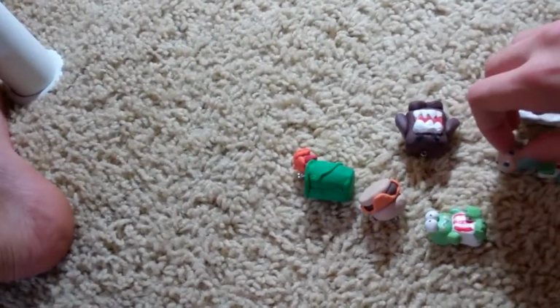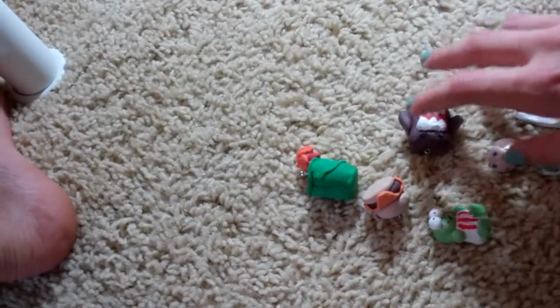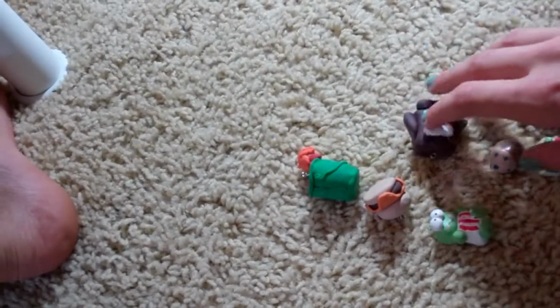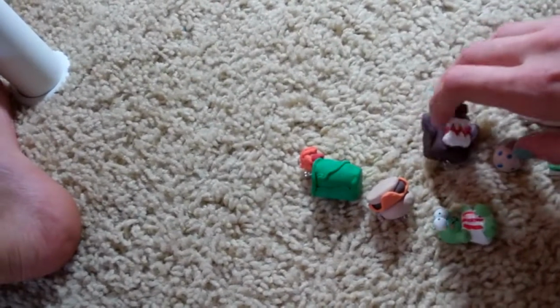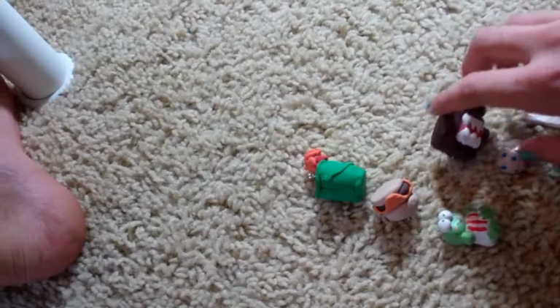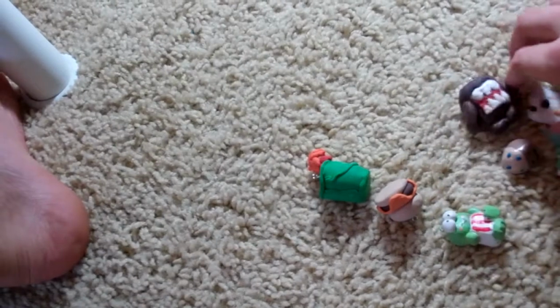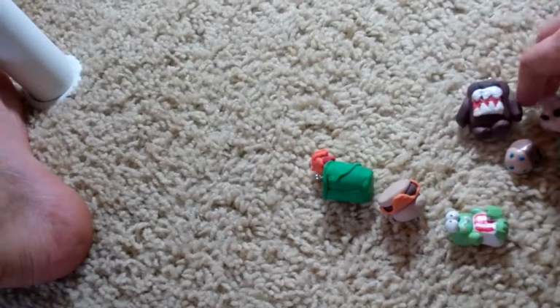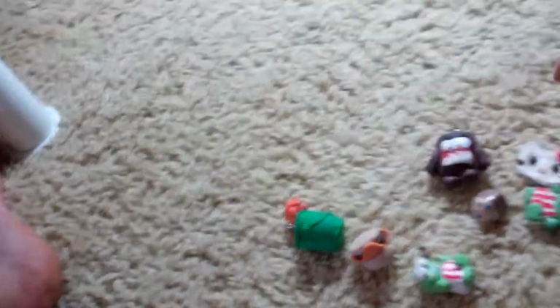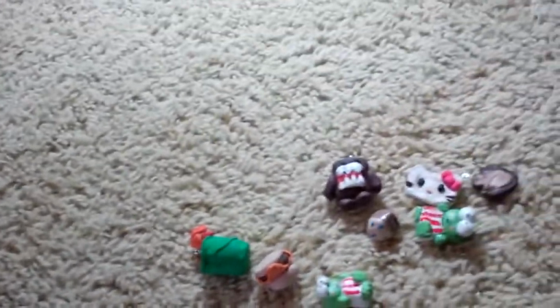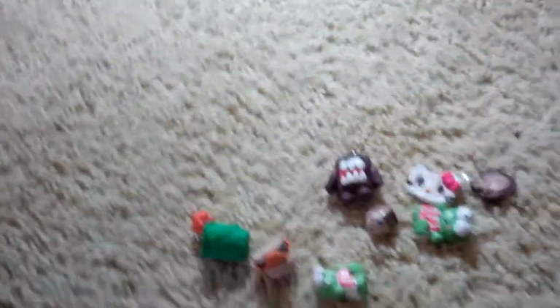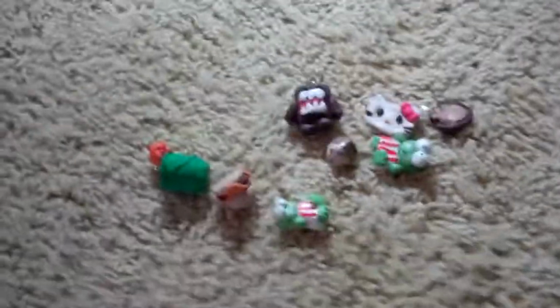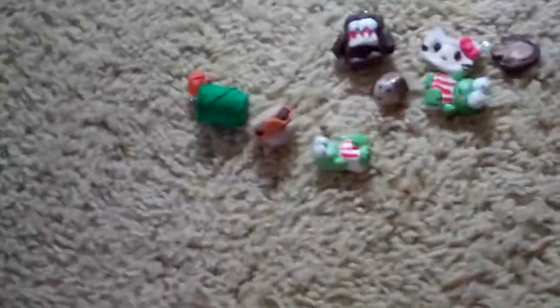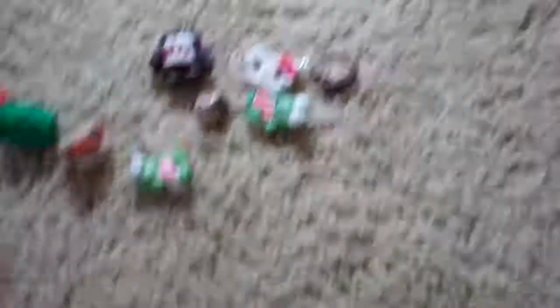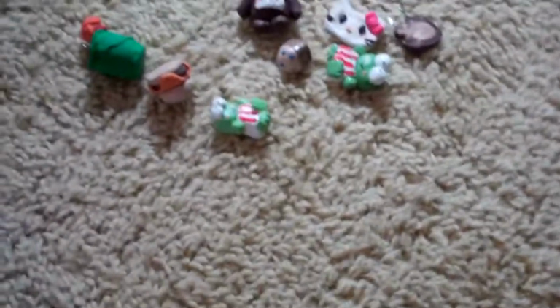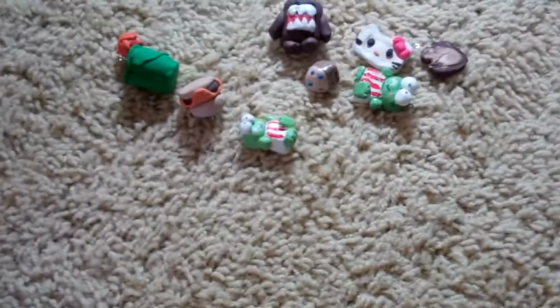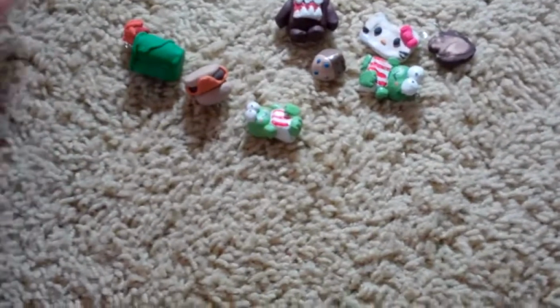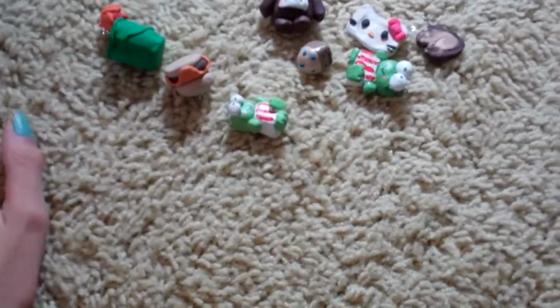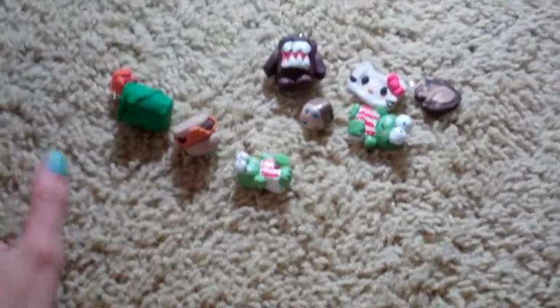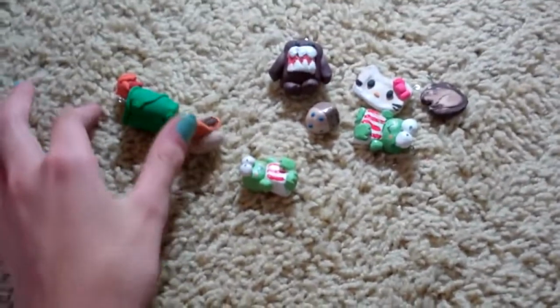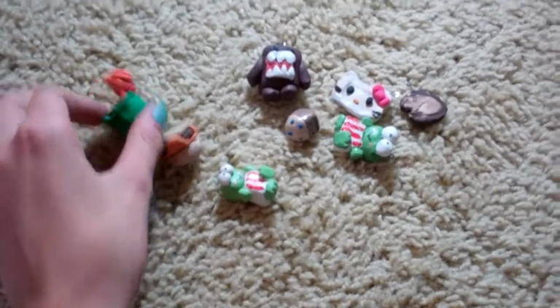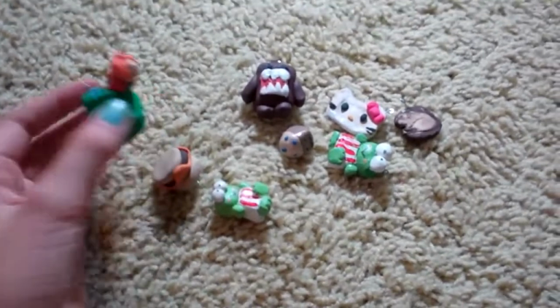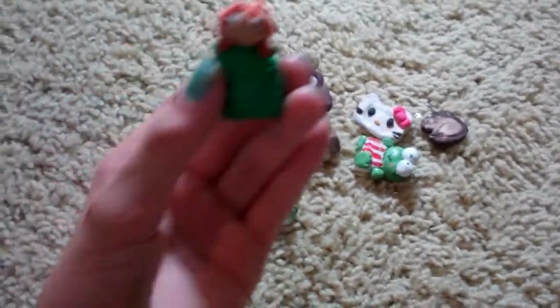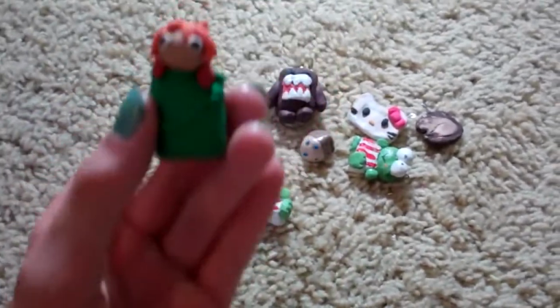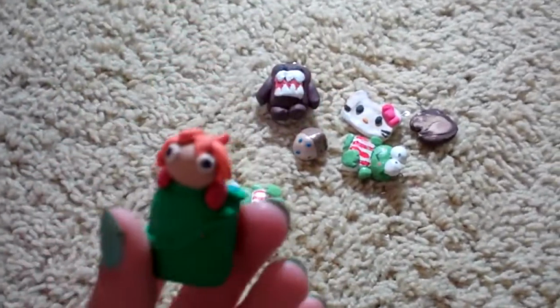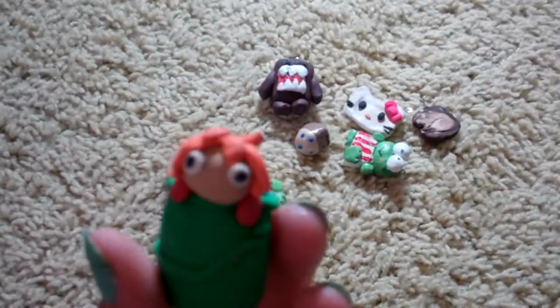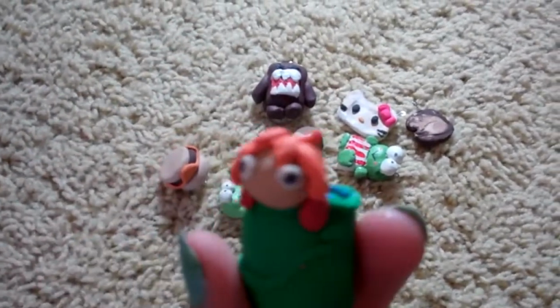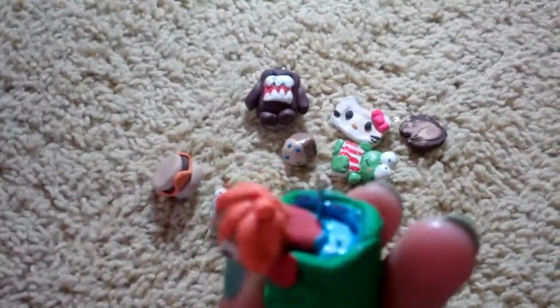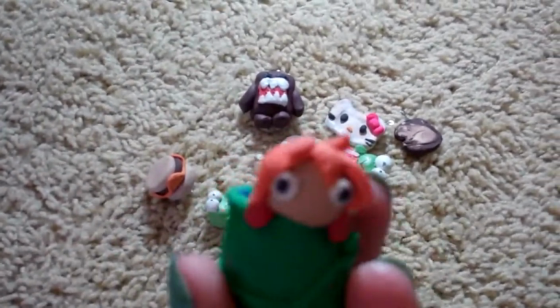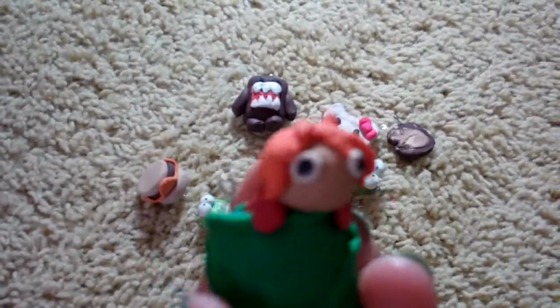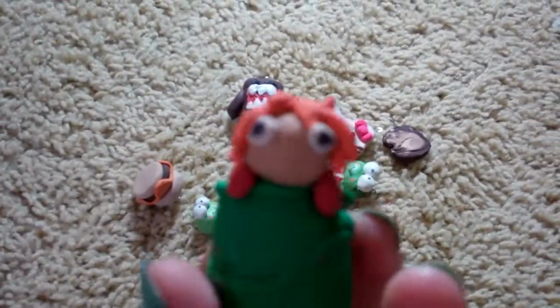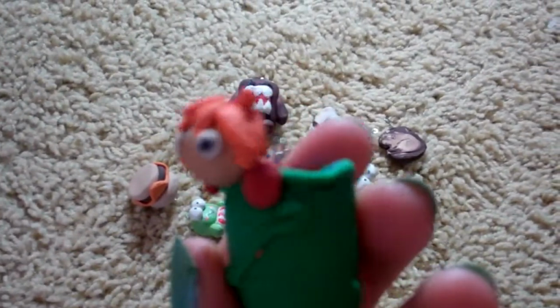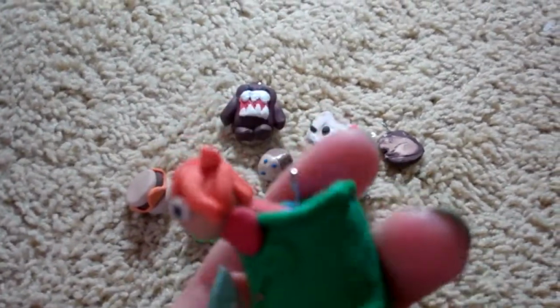I keep having to re-record this video because I keep making more charms before I upload this, so I think this is the last one. I made a Ponyo.